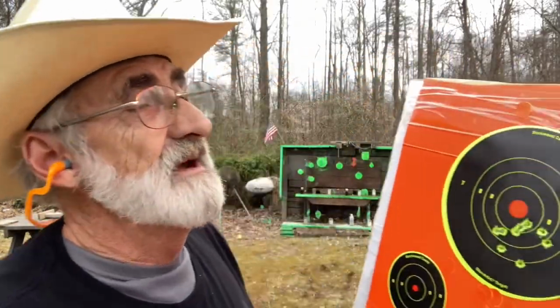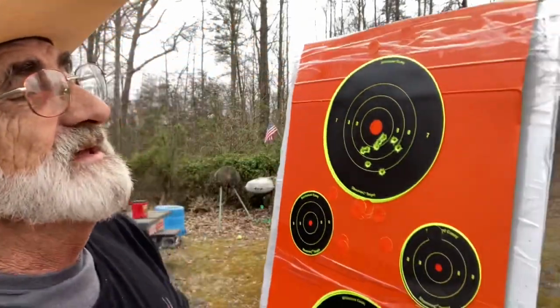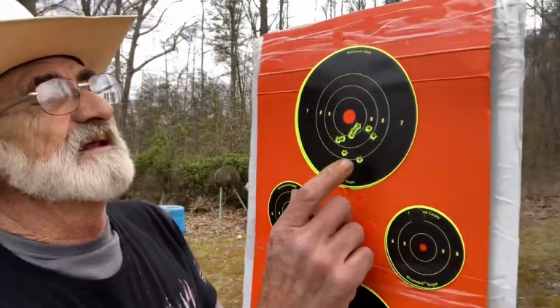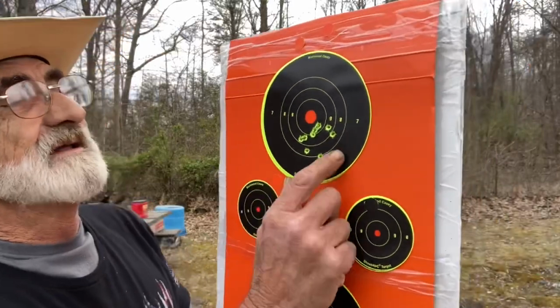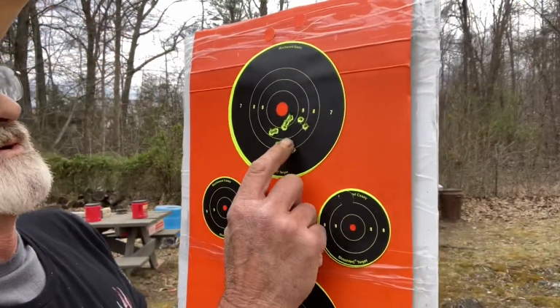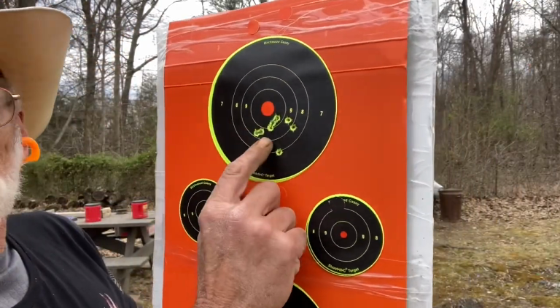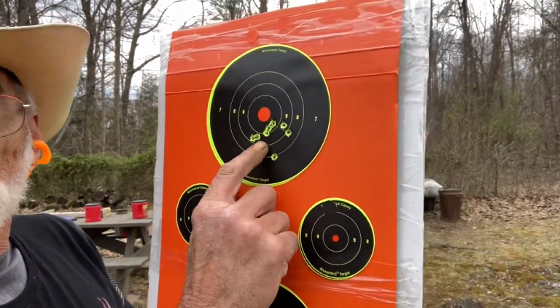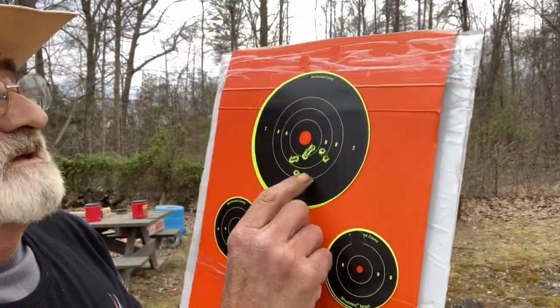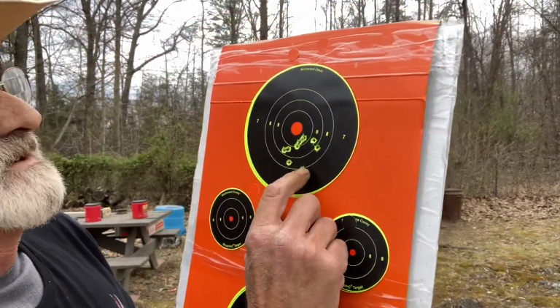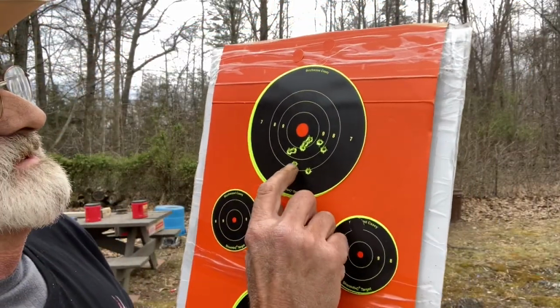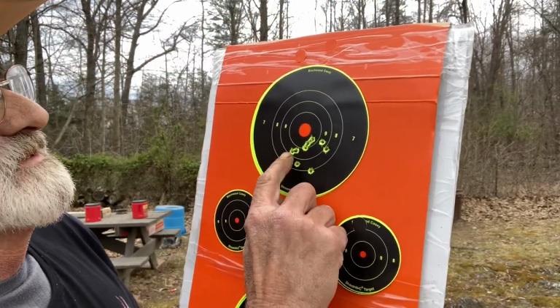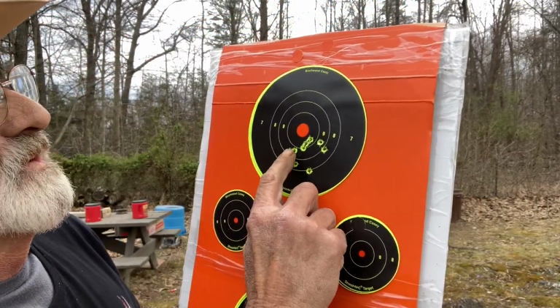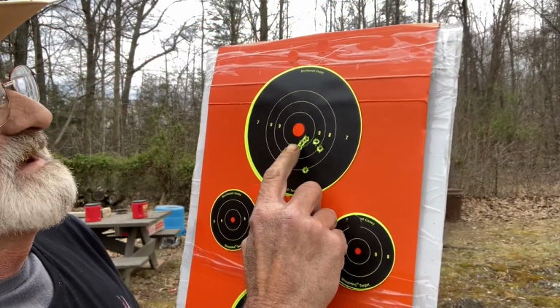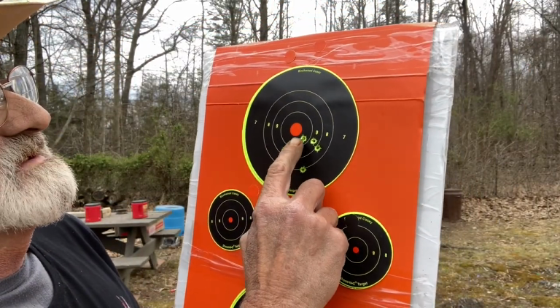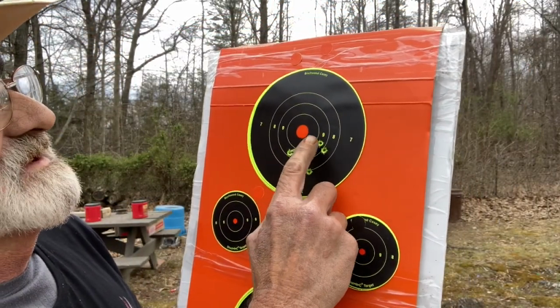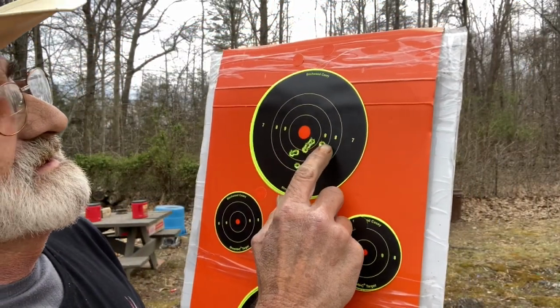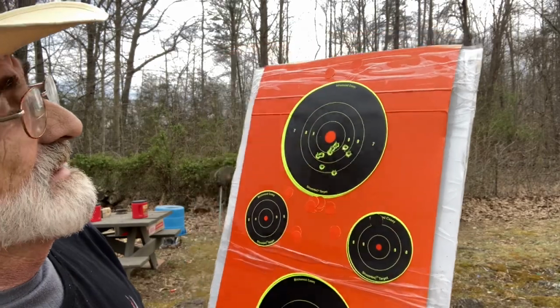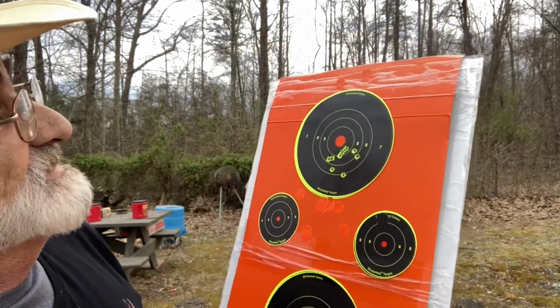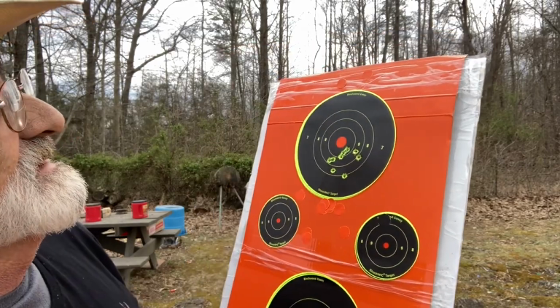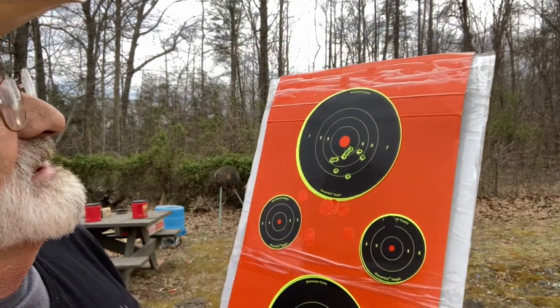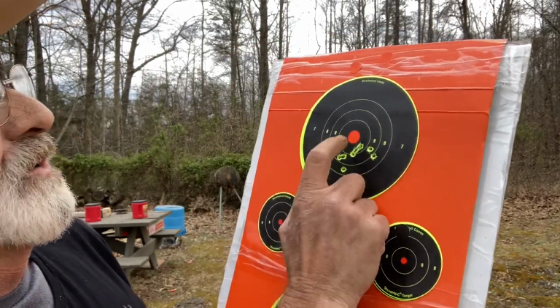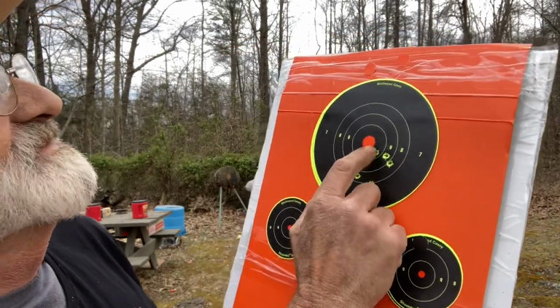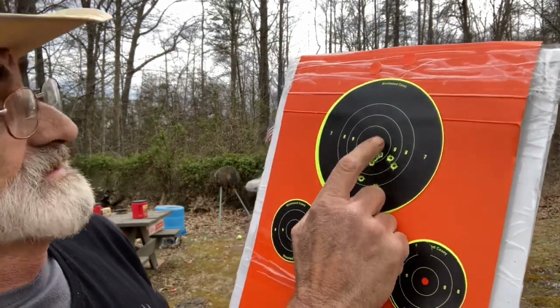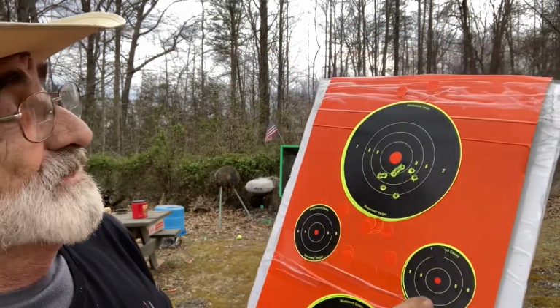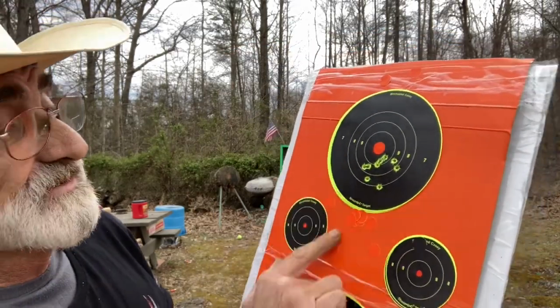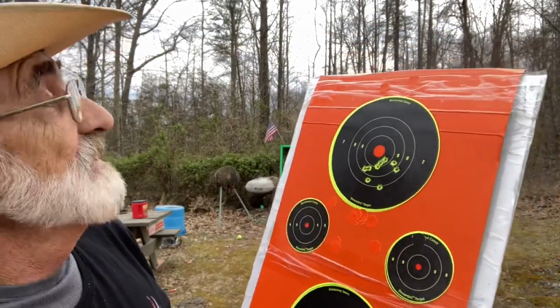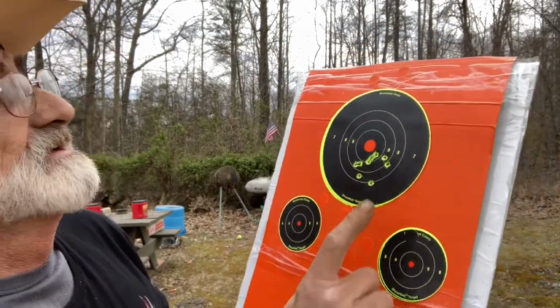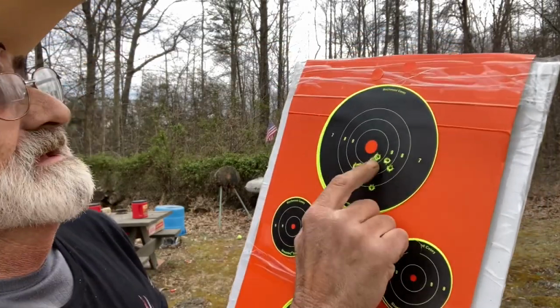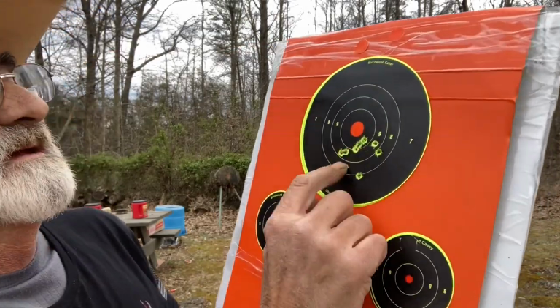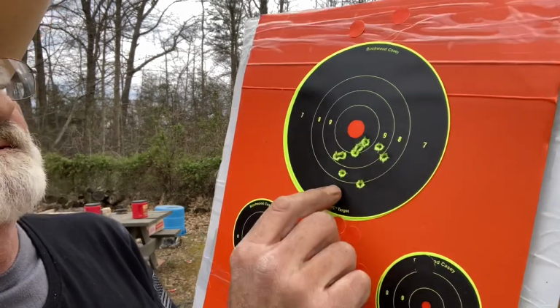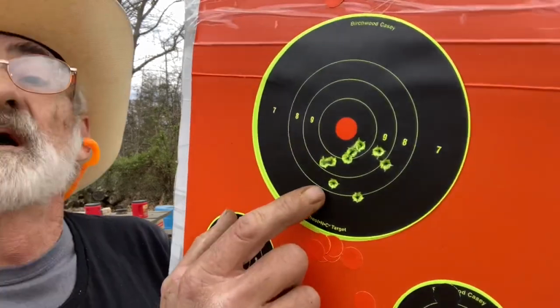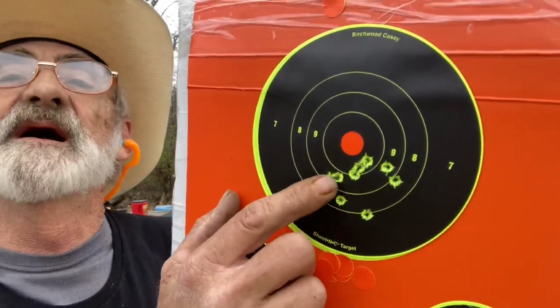That's not a bad little group — a little bit low — but there's one, two, three, four, five, six, seven, eight, nine. I must've just had nine in there. We went through the same hole because there's no other holes in it. Not bad.